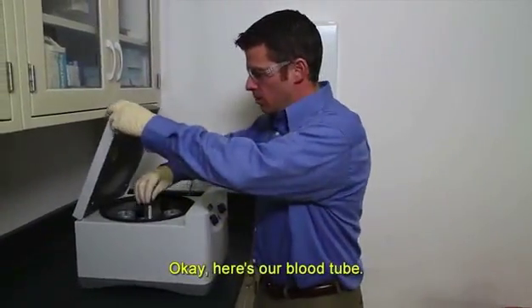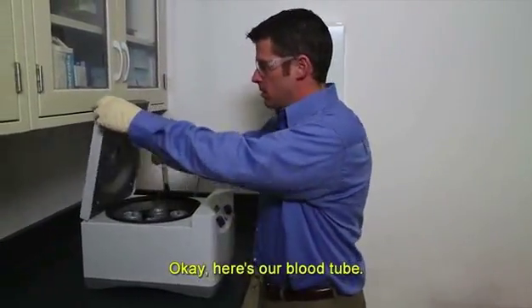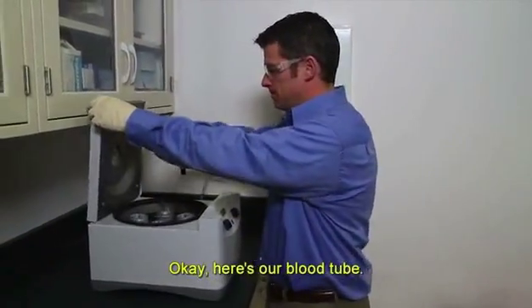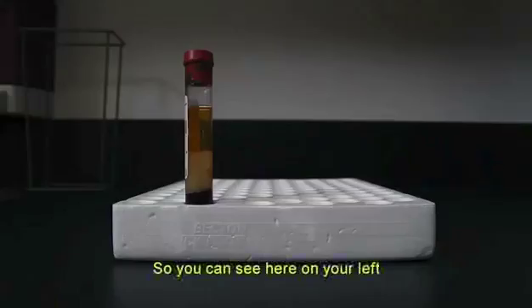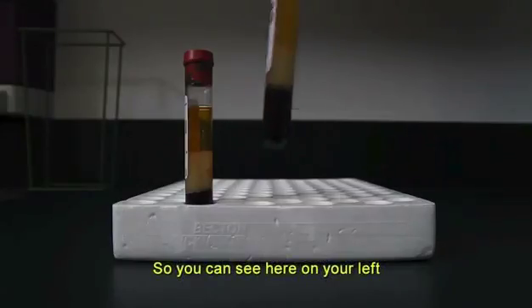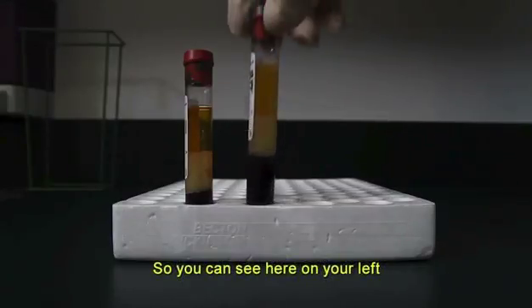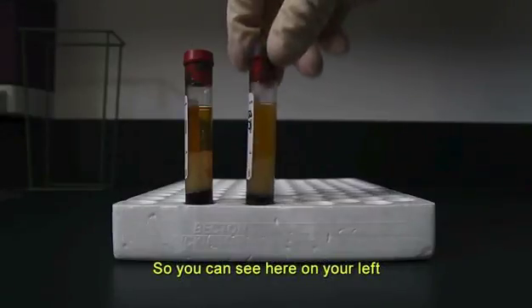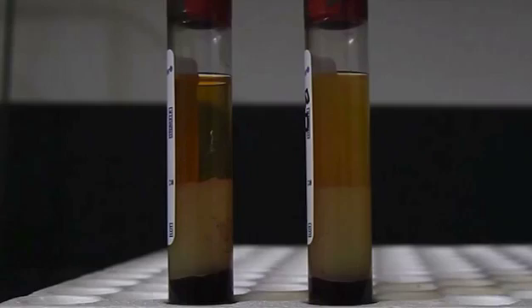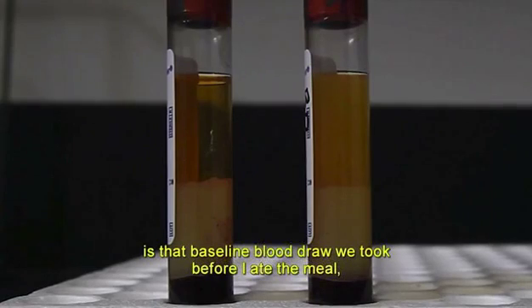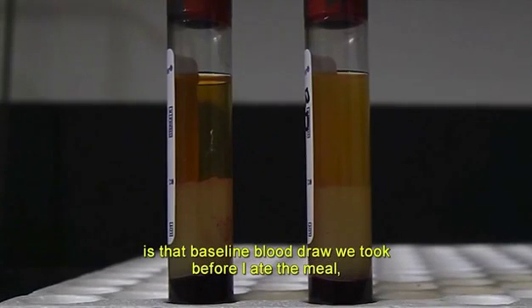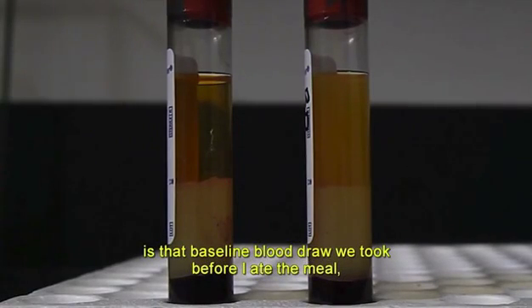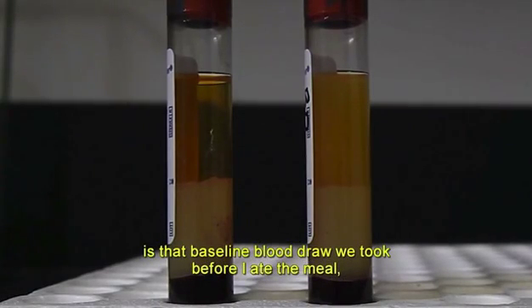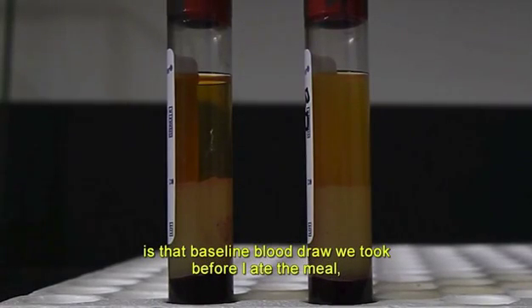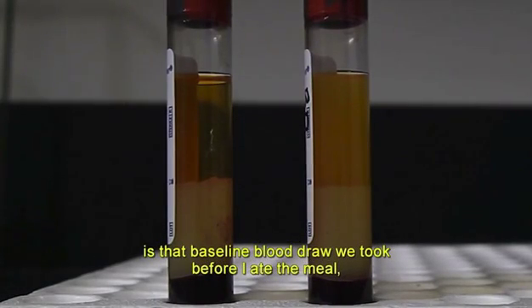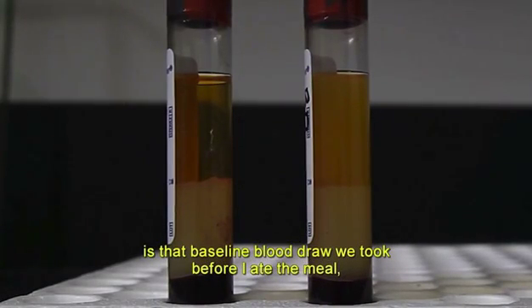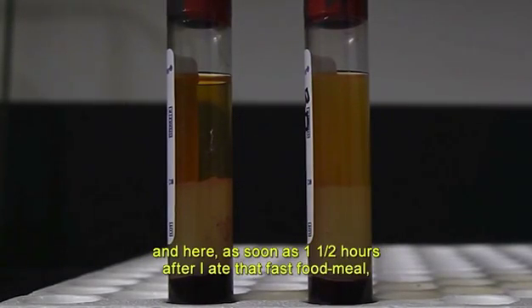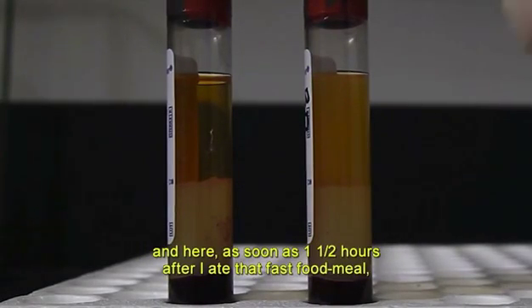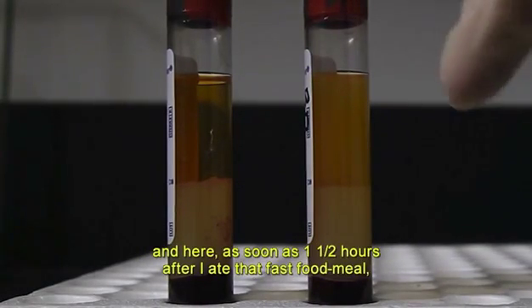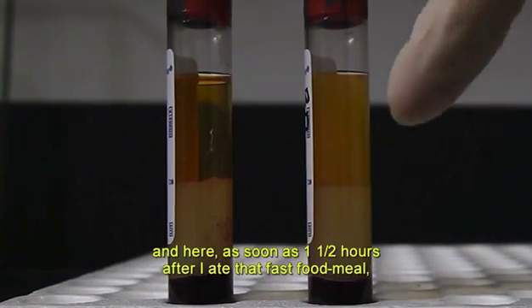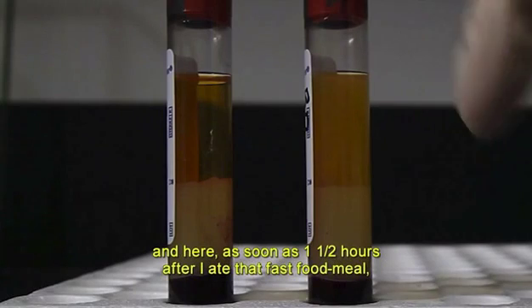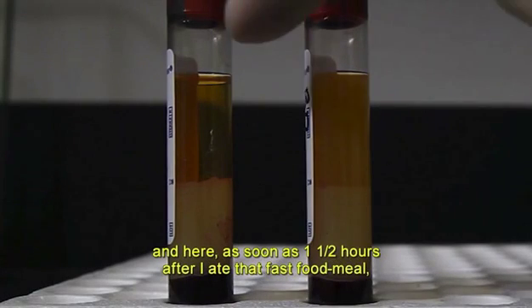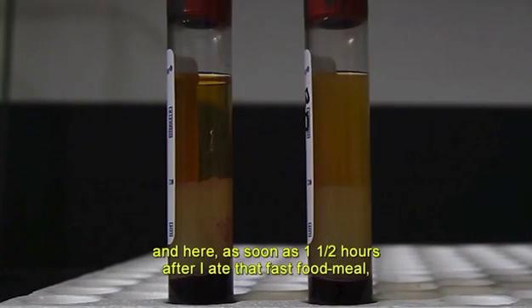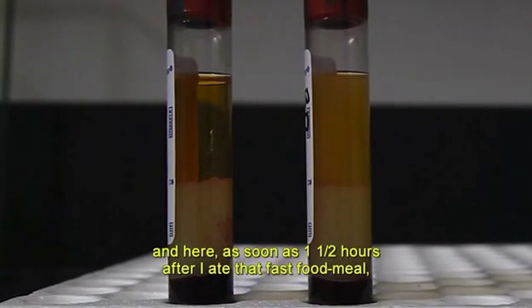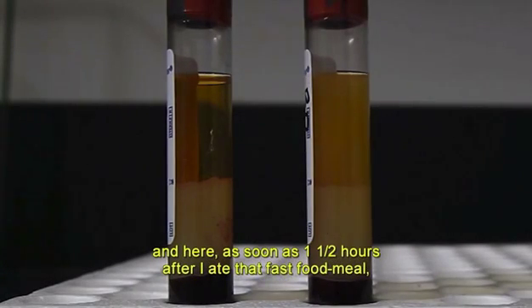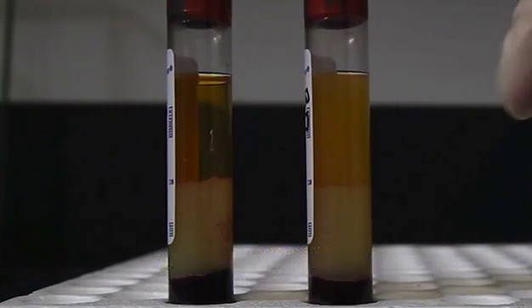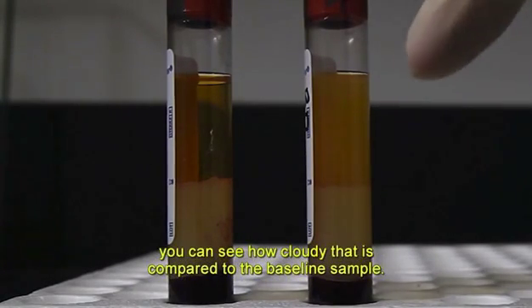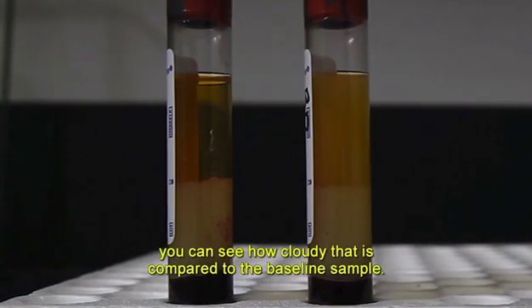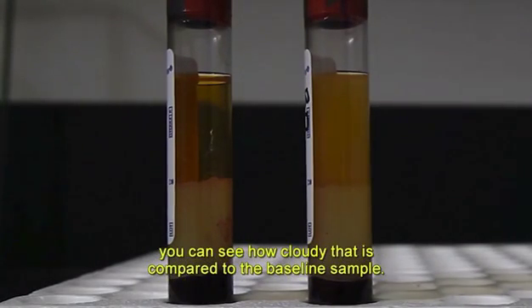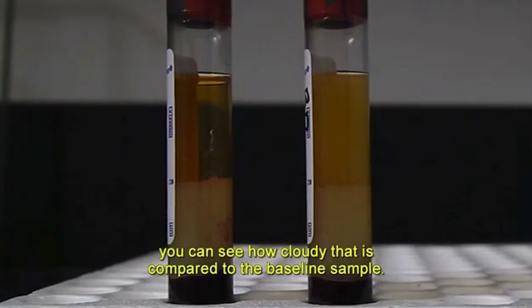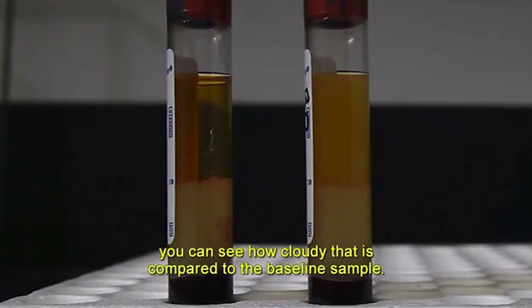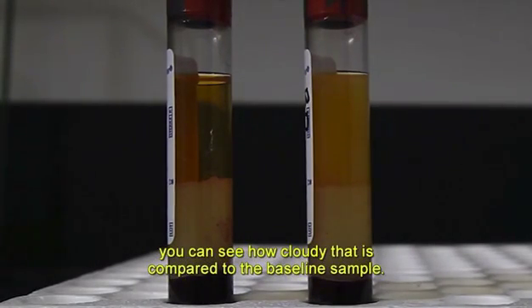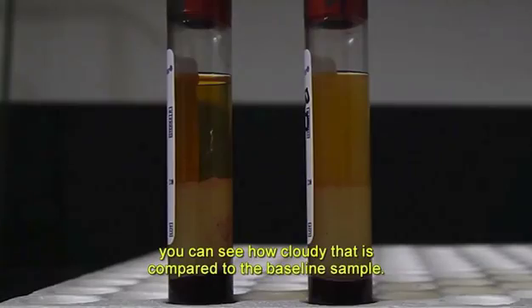Here's our blood tube. You can see on your left the baseline blood draw taken before I ate the meal, and here, just one and a half hours after I ate that fast food meal, you can see how cloudy that is compared to the baseline sample.